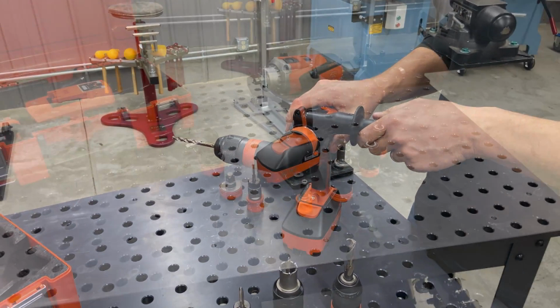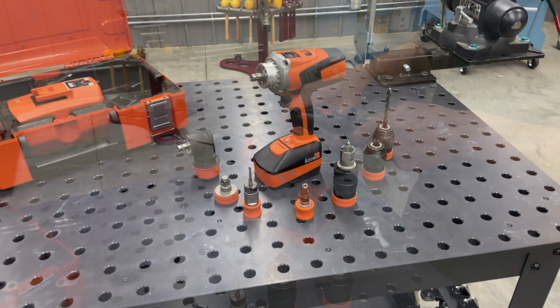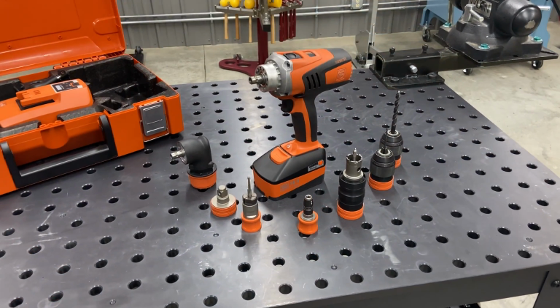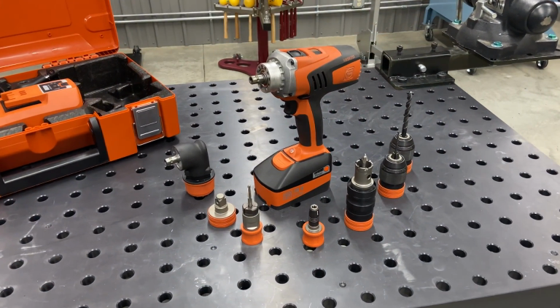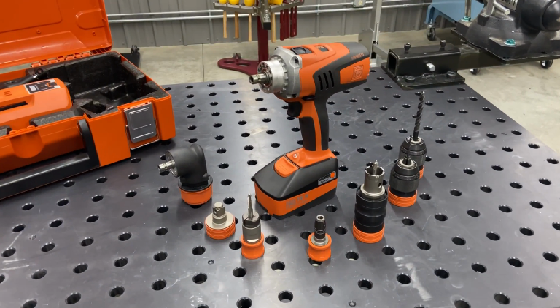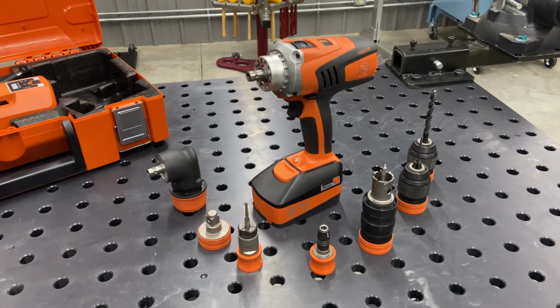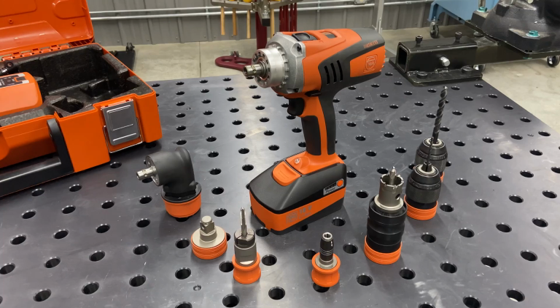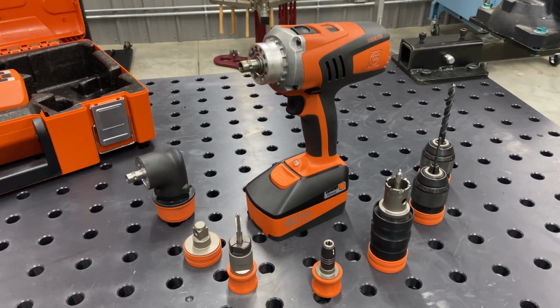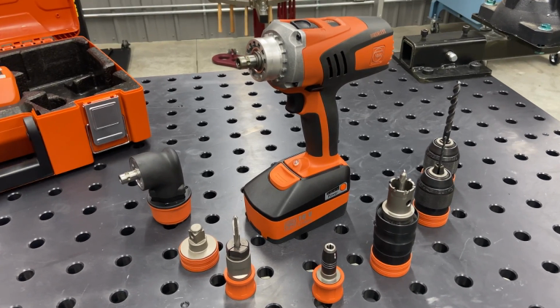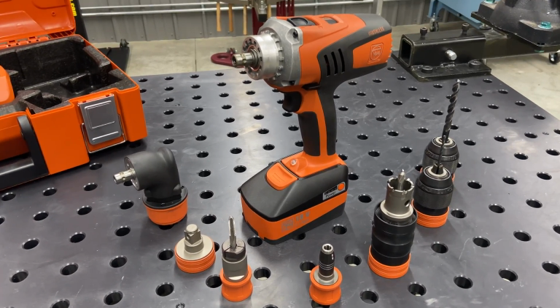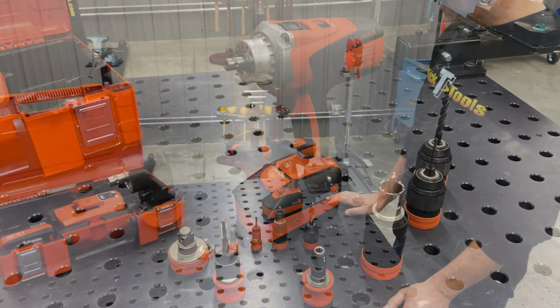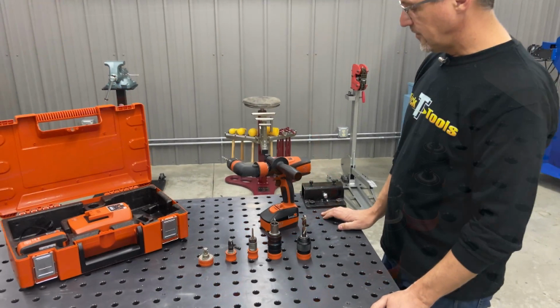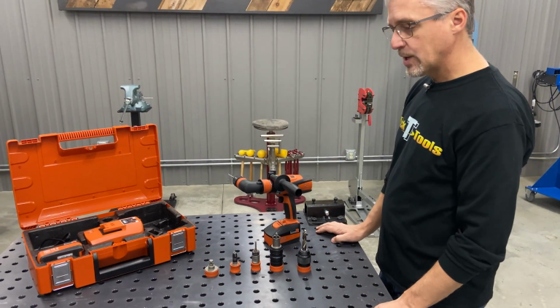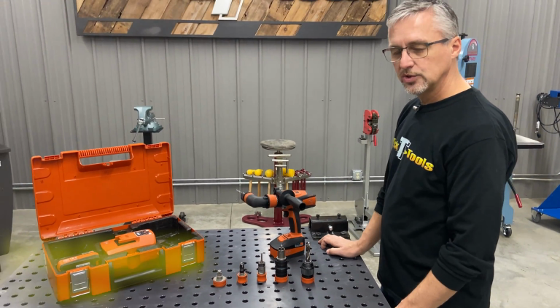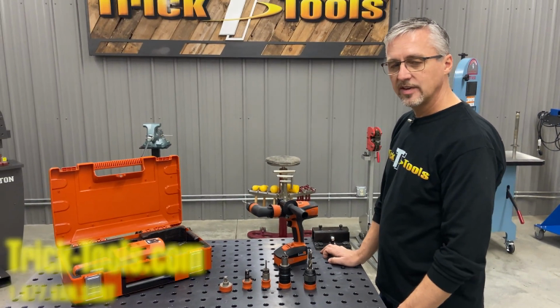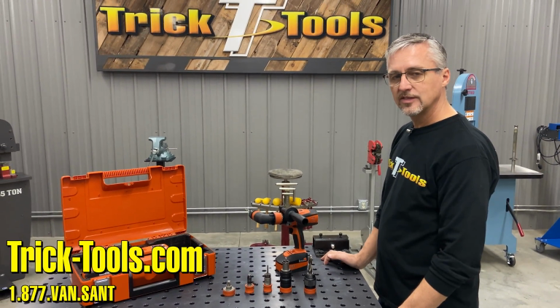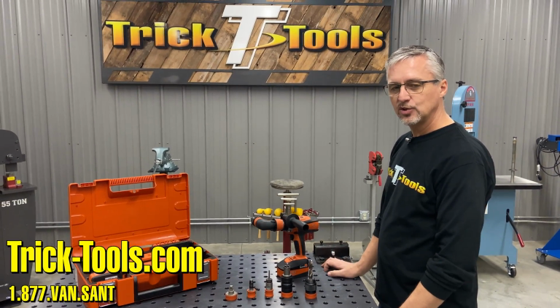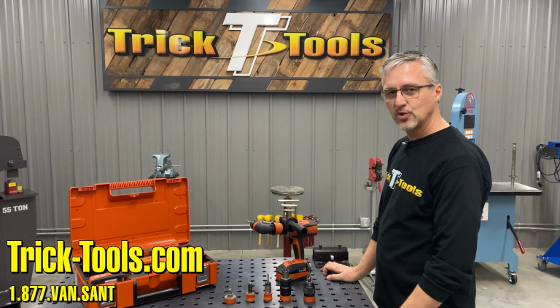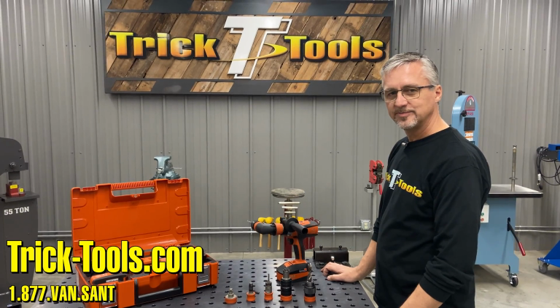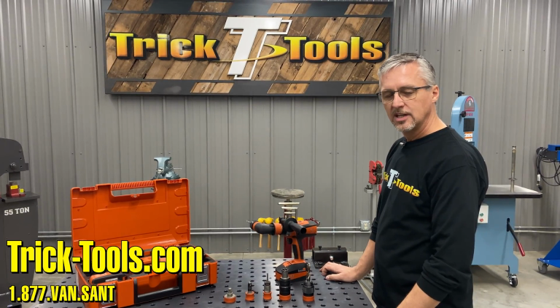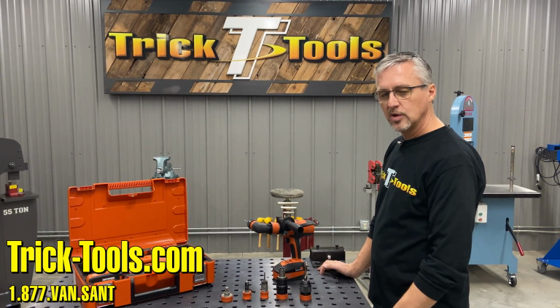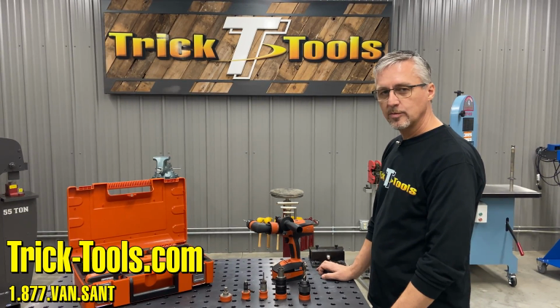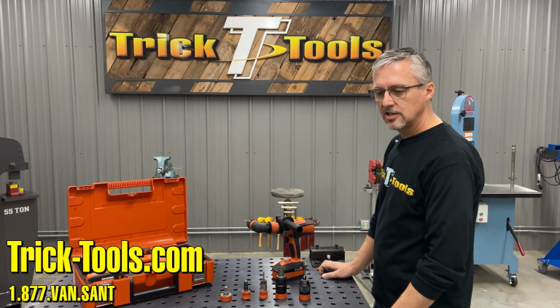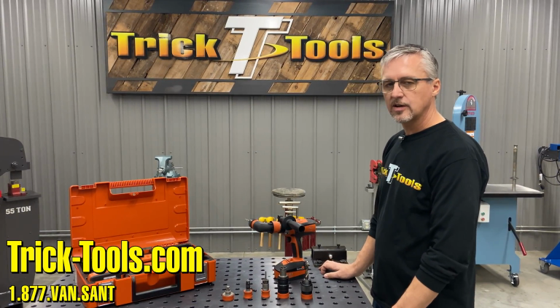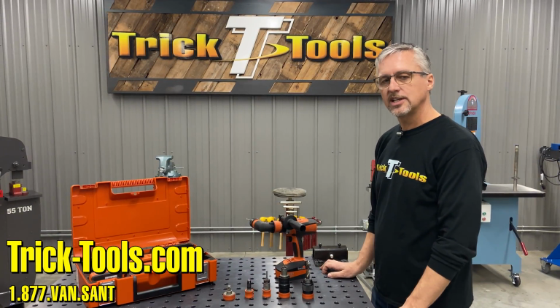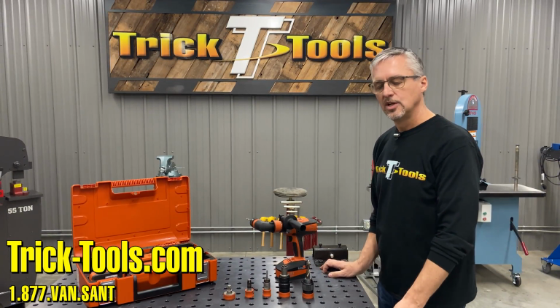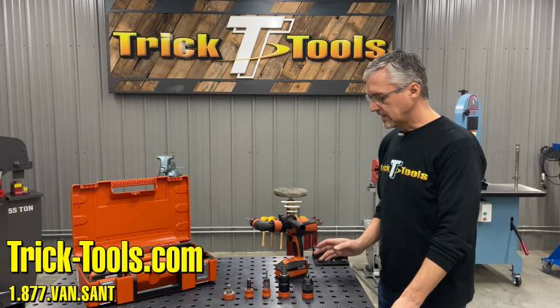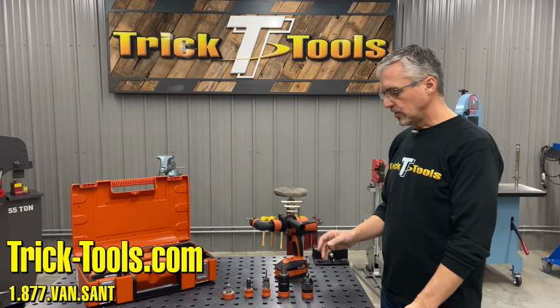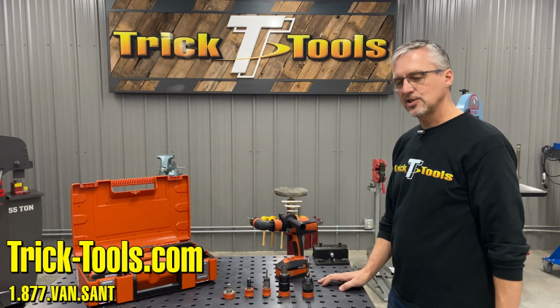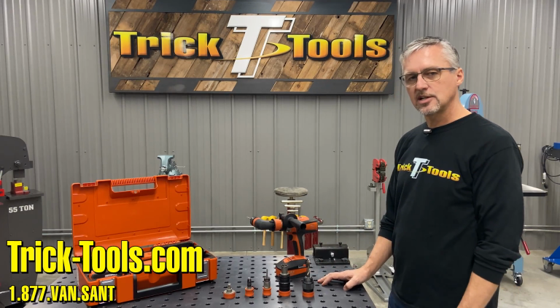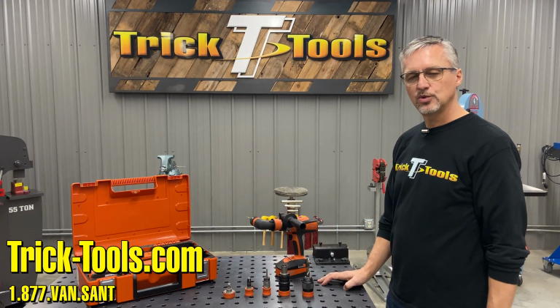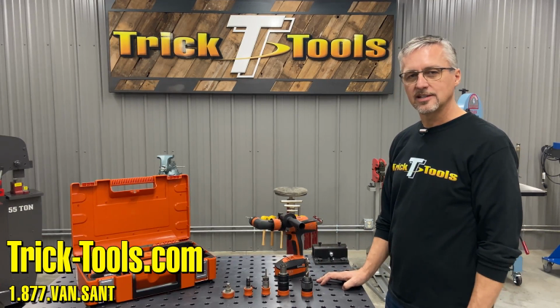Really cool options — made for metal. Fine power tools, the inventor of the handheld cordless drill. If you want more information, you can check out our website. We've got the kit and all the accessories there at tricktools.com.